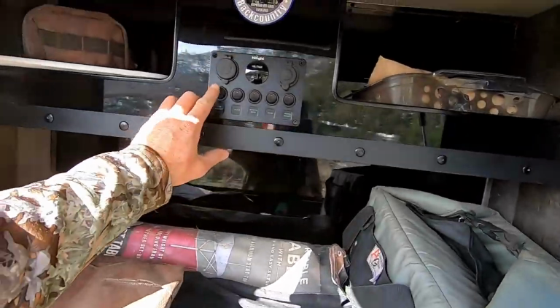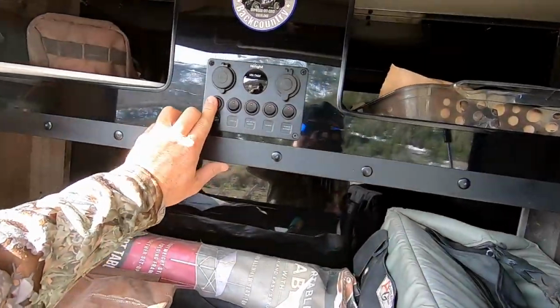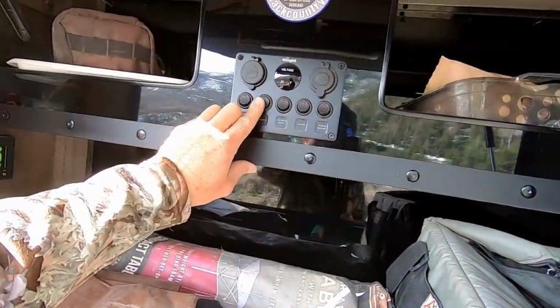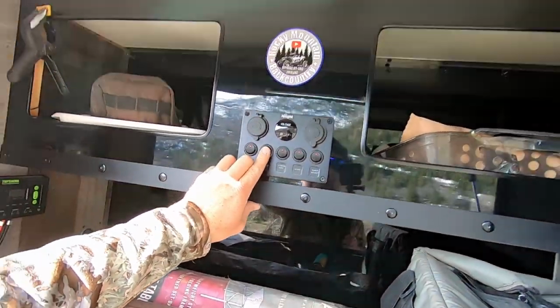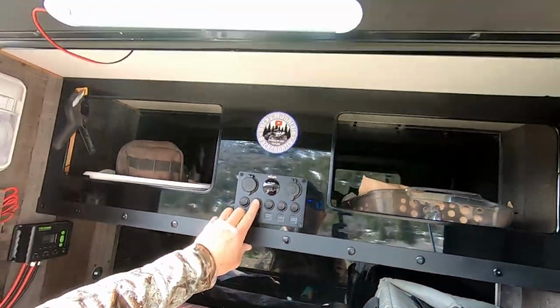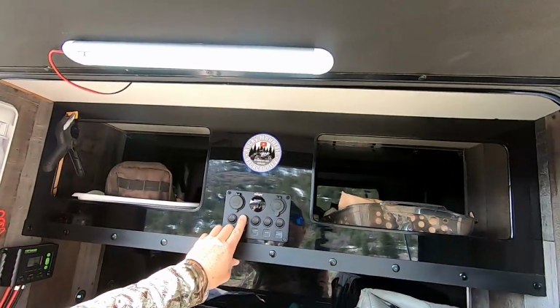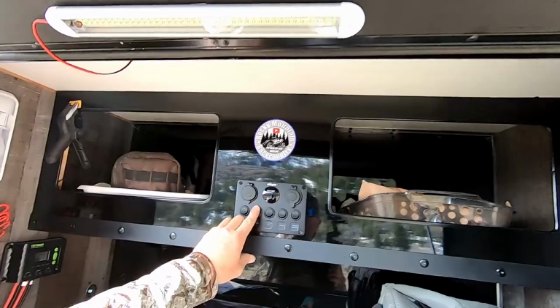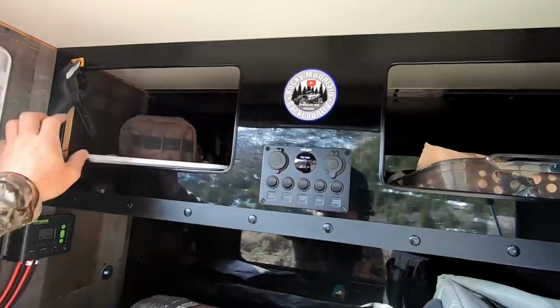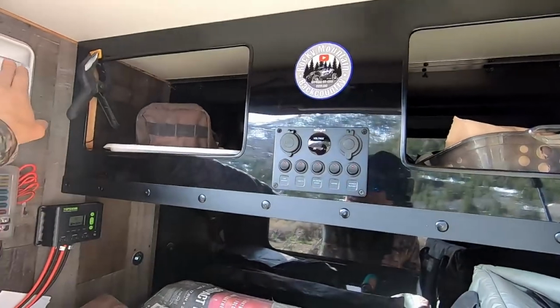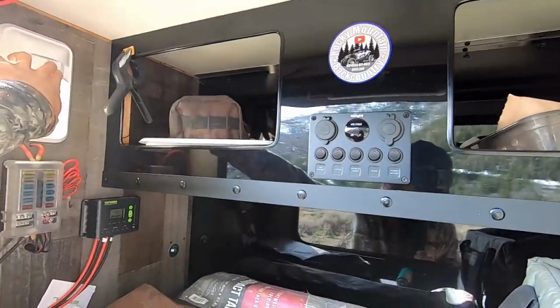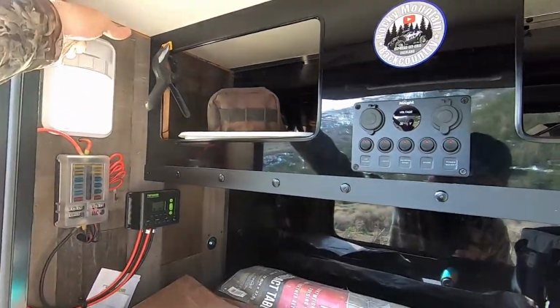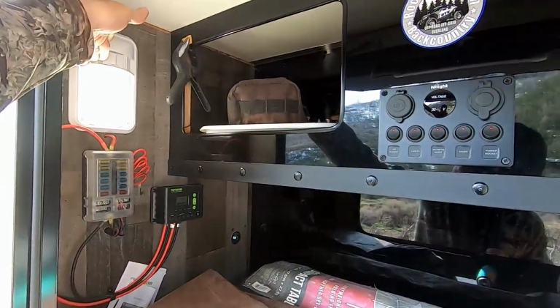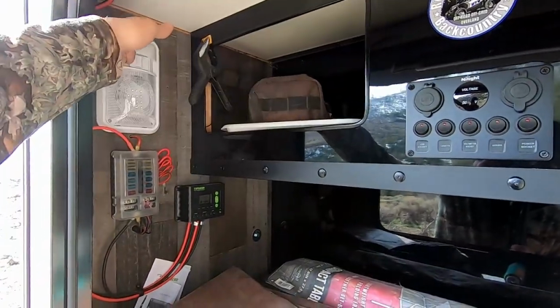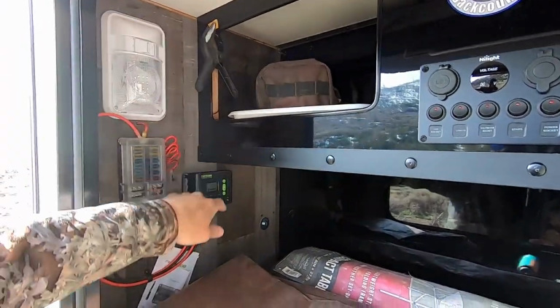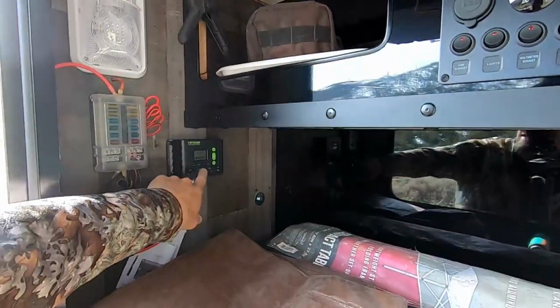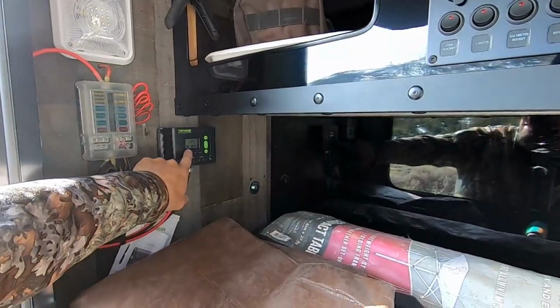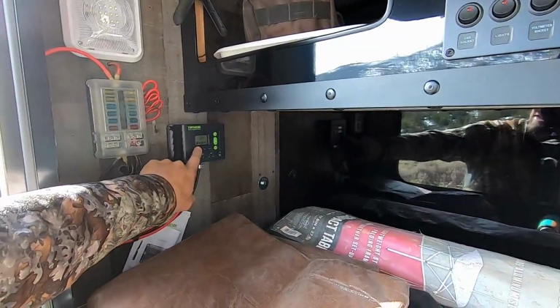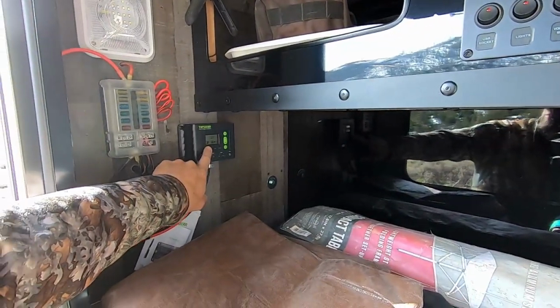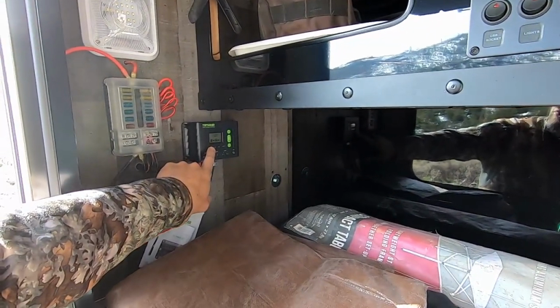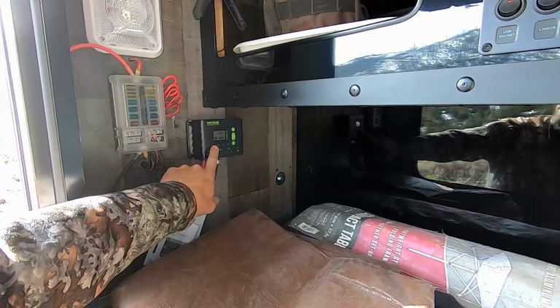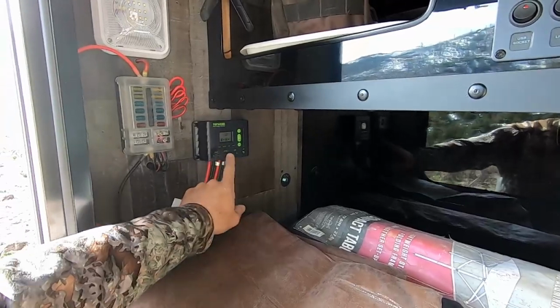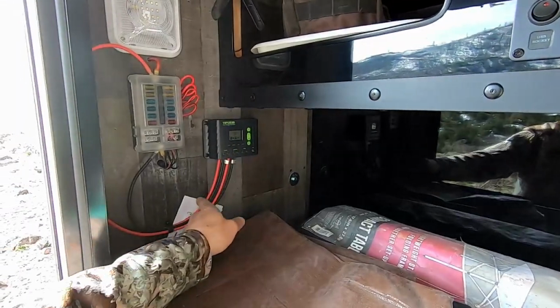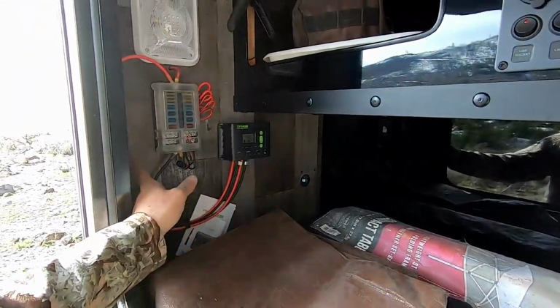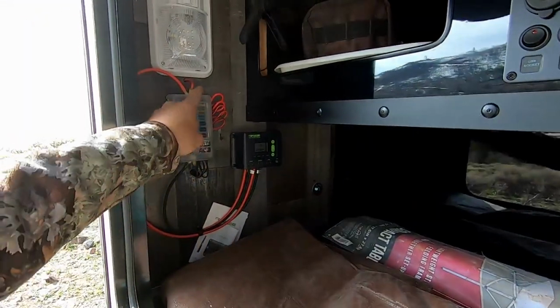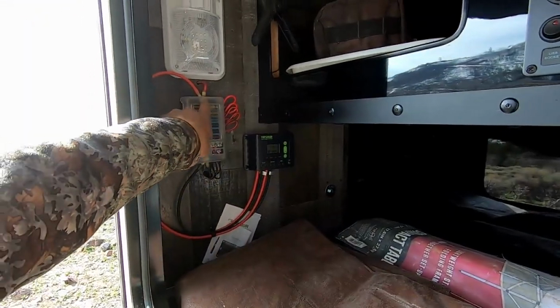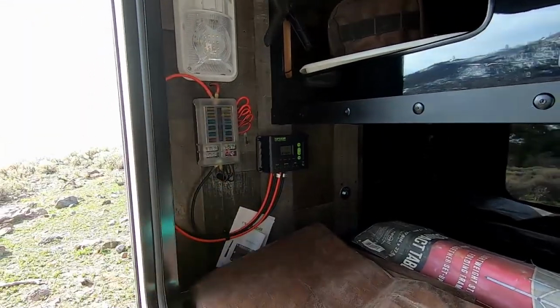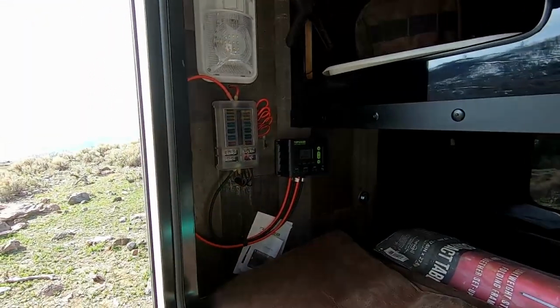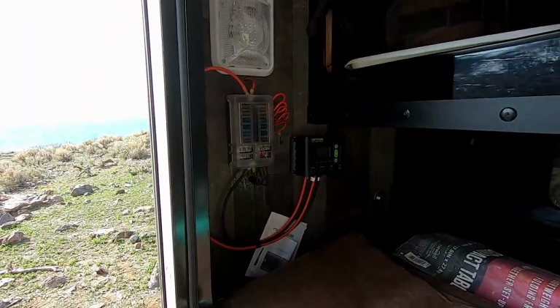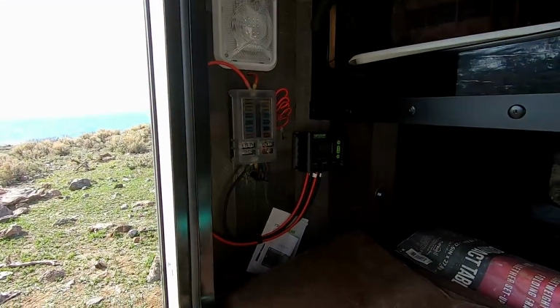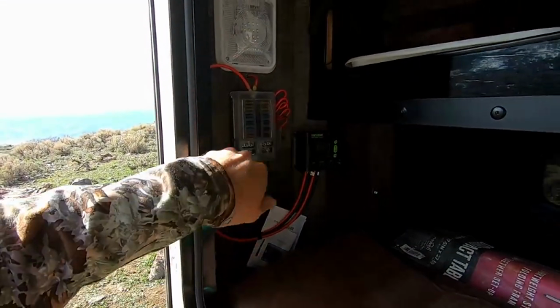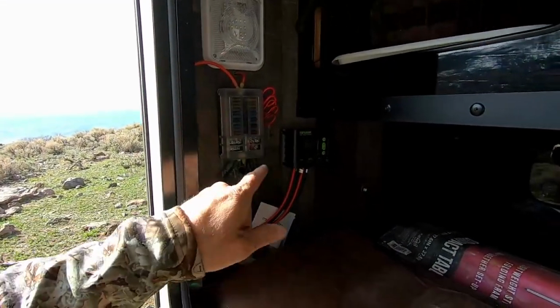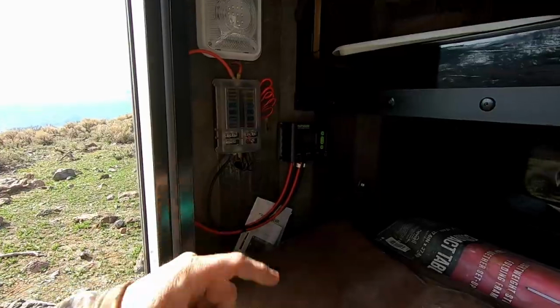Got all the switches in here — got lighting, and lighting over here too. That is the solar charge controller tied right into the fuse panel and then up to the battery.